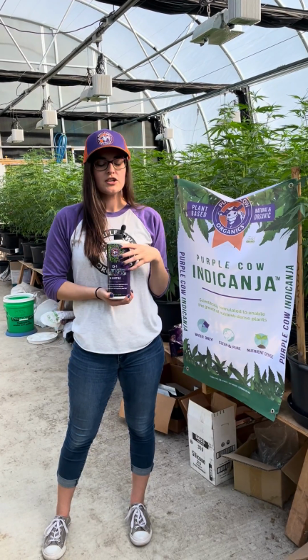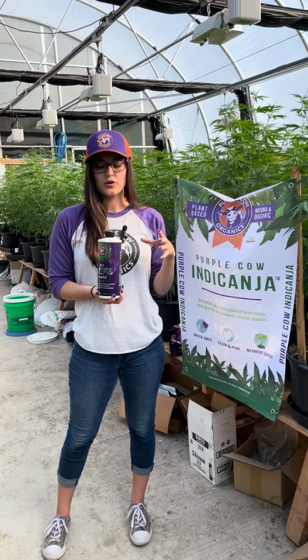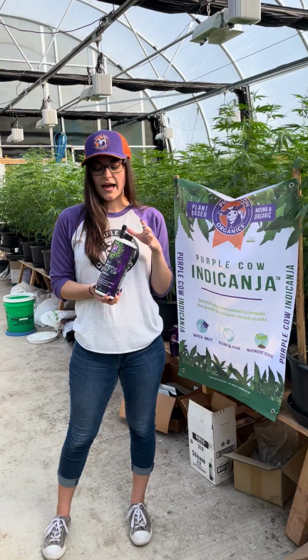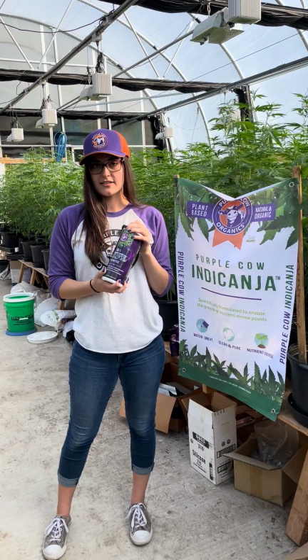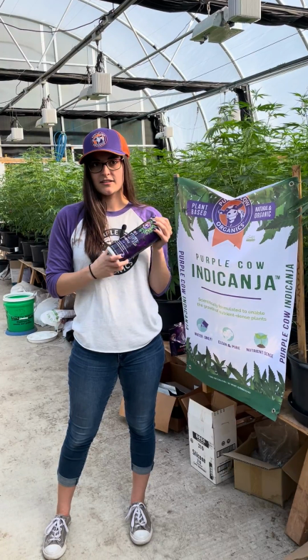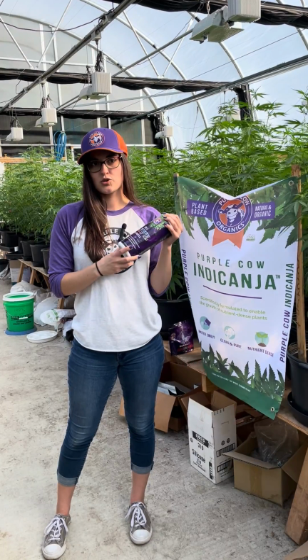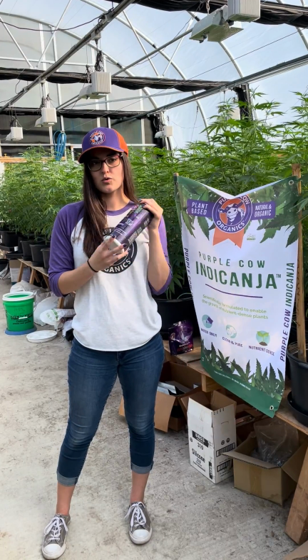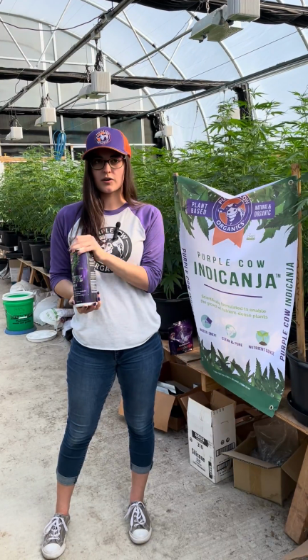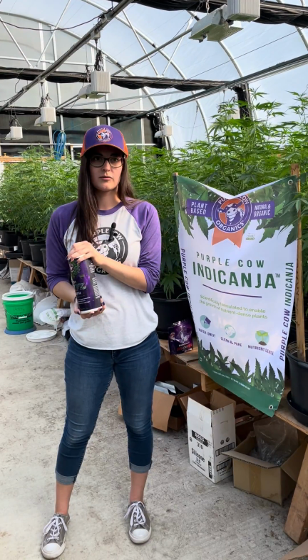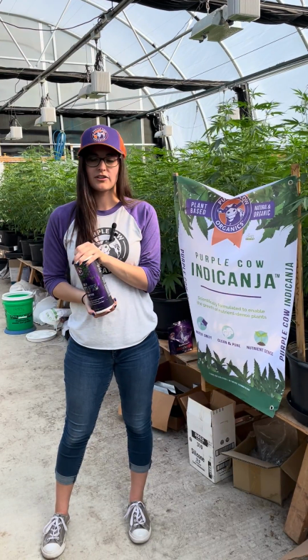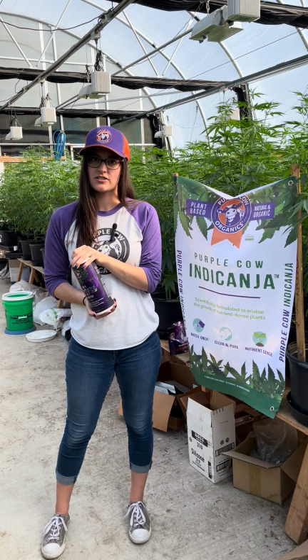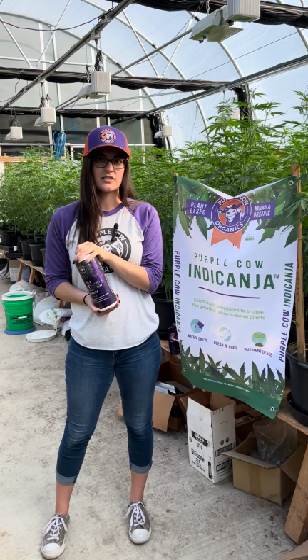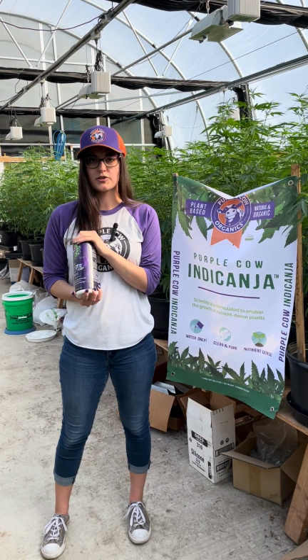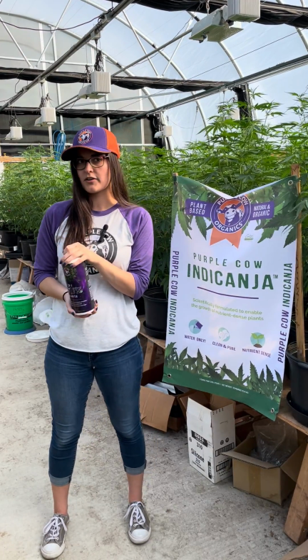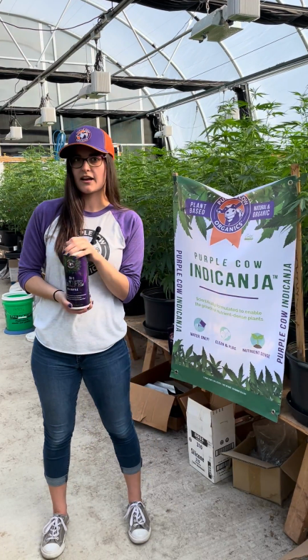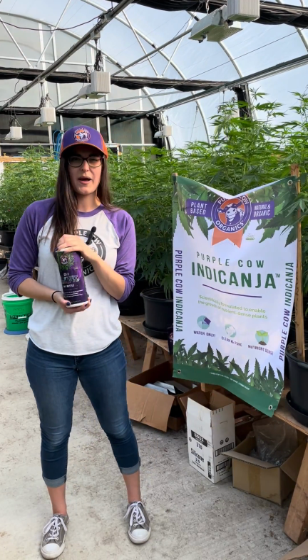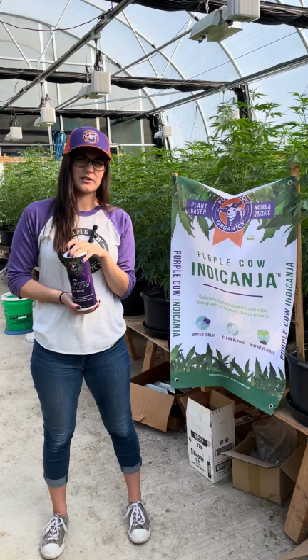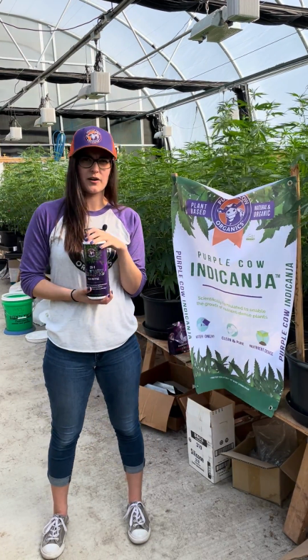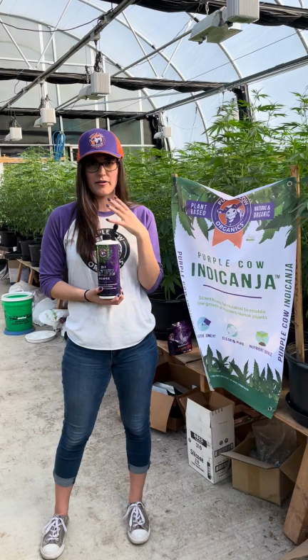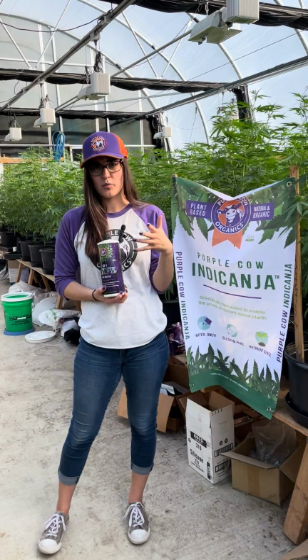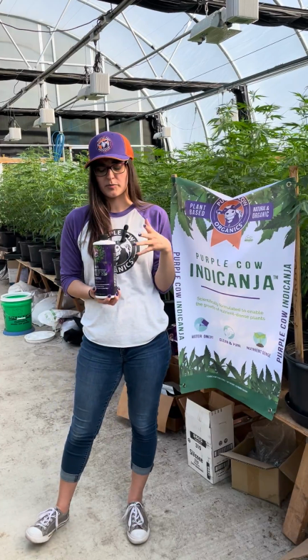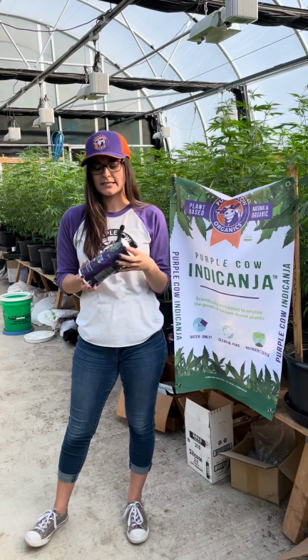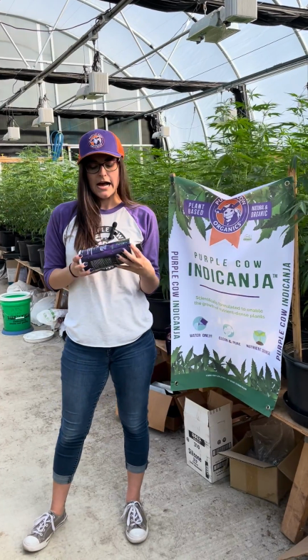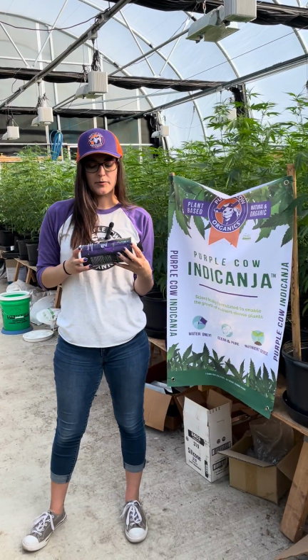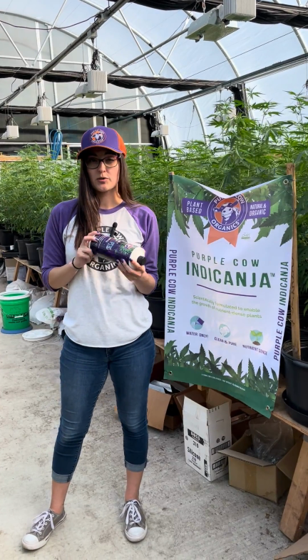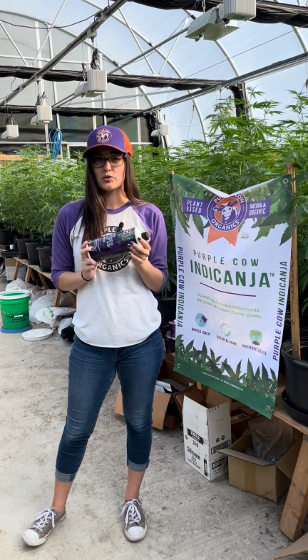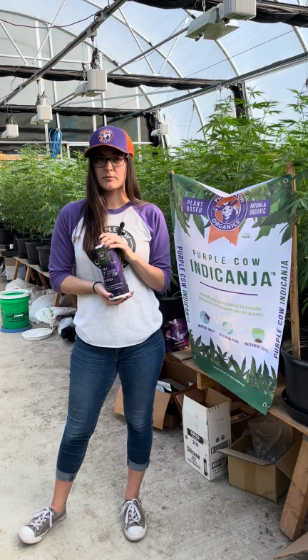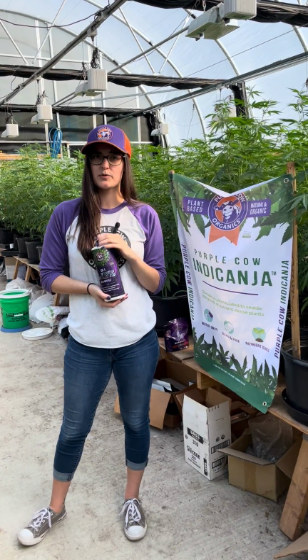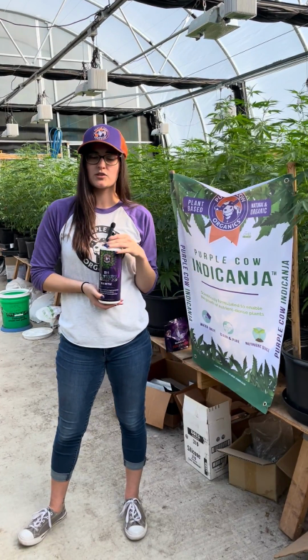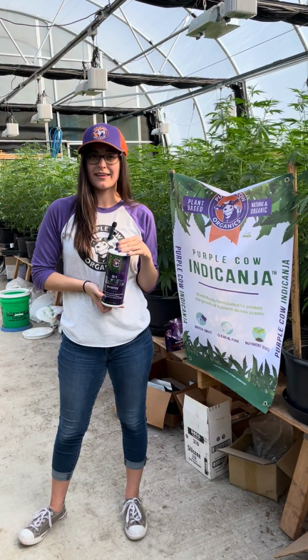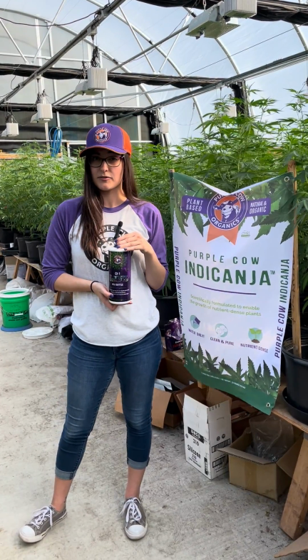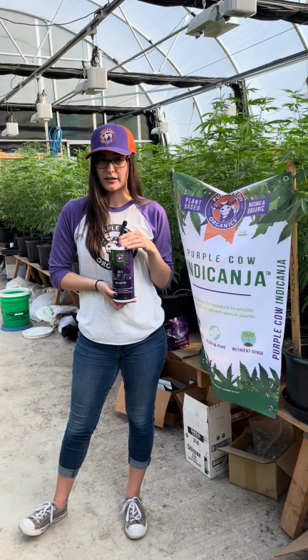You add this to your irrigation system, your watering can, your backpack sprayer, or however you water your plants. The ratio is two tablespoons to a gallon of water.